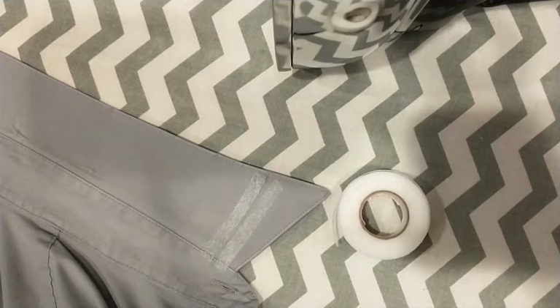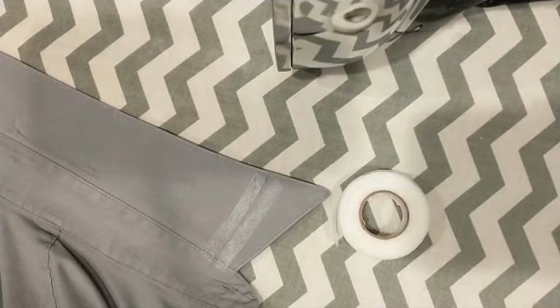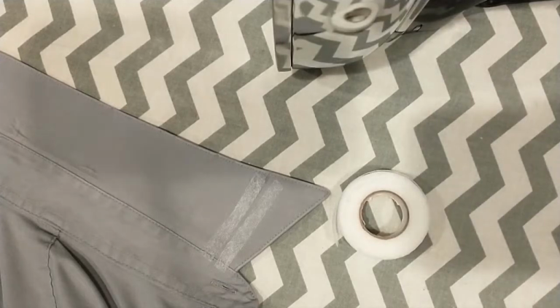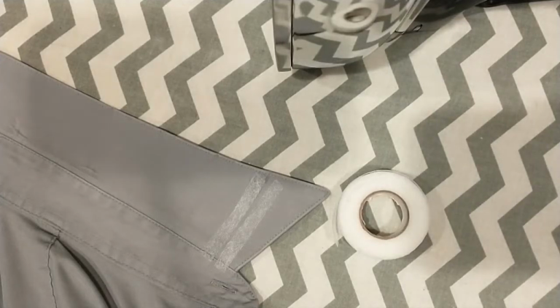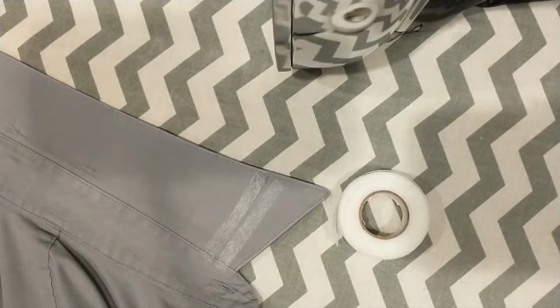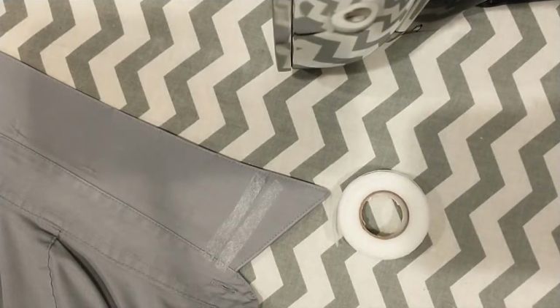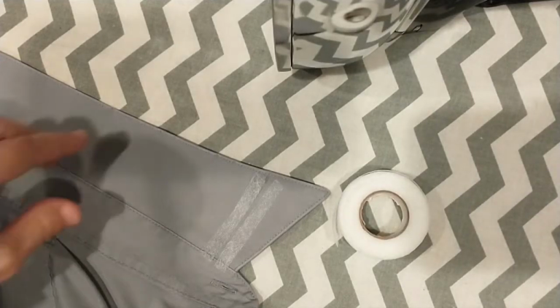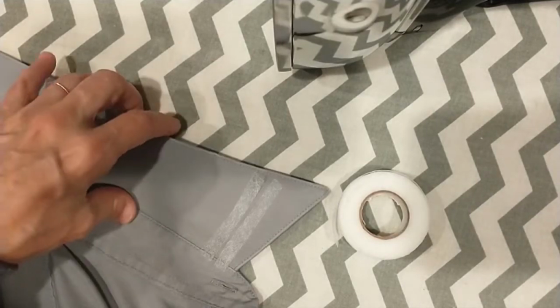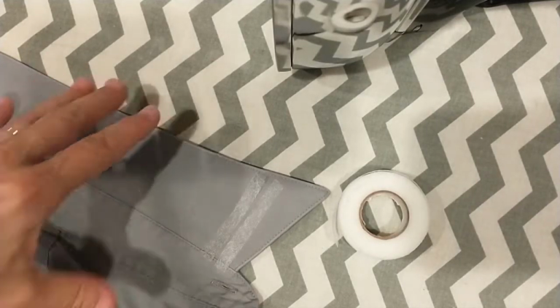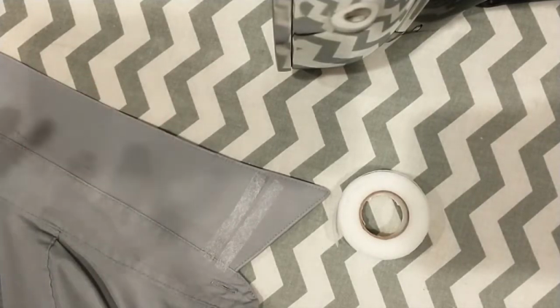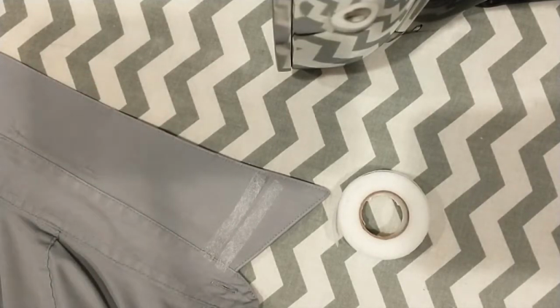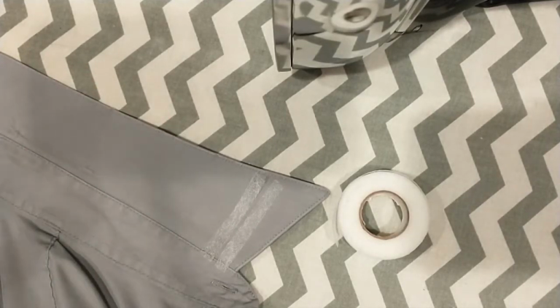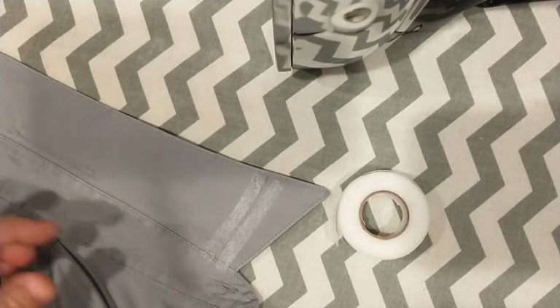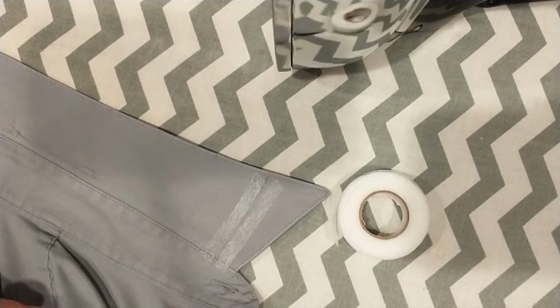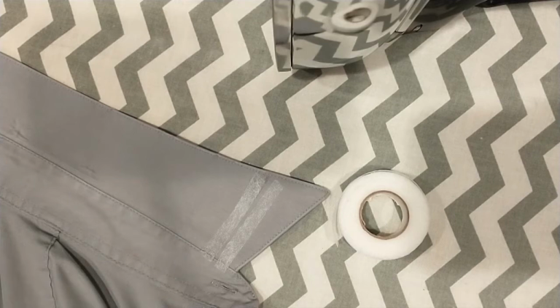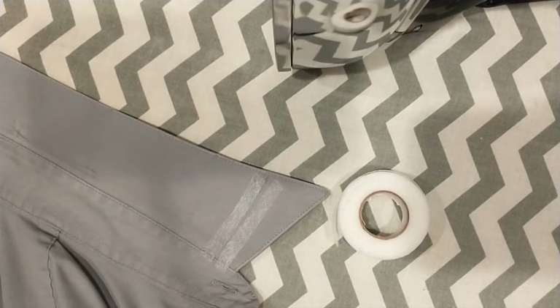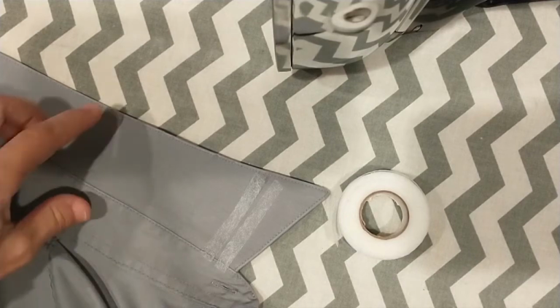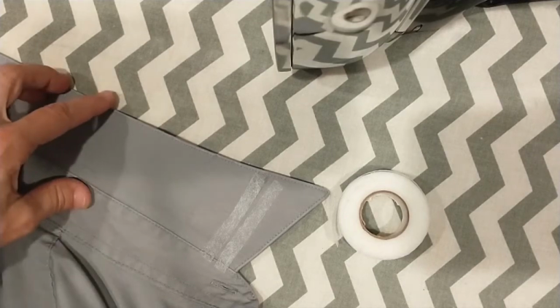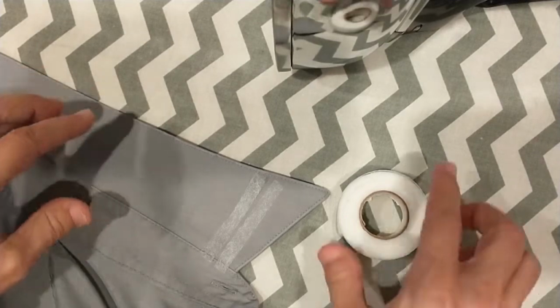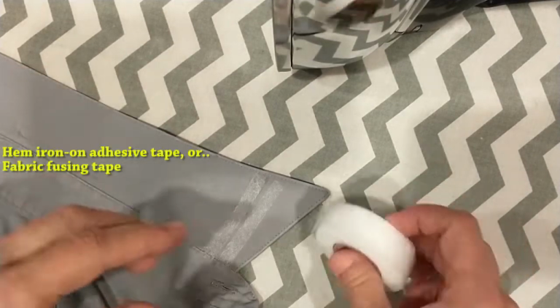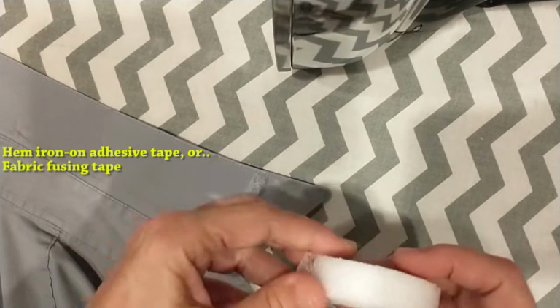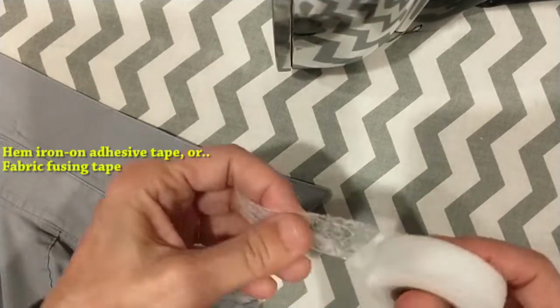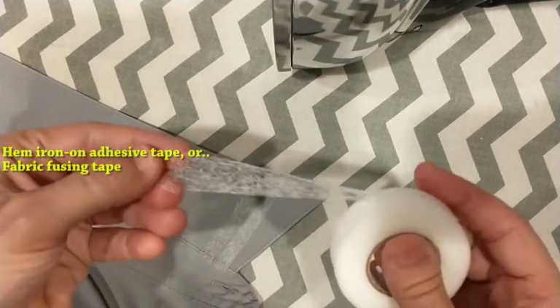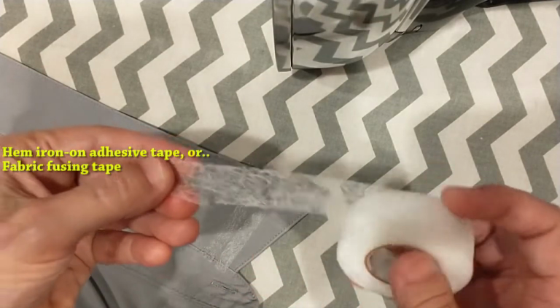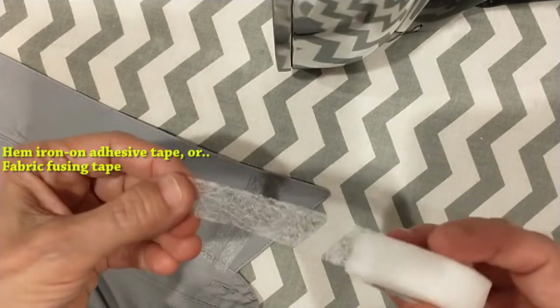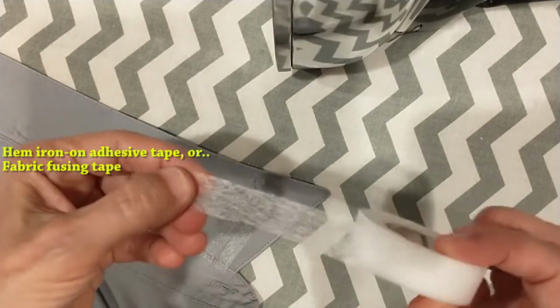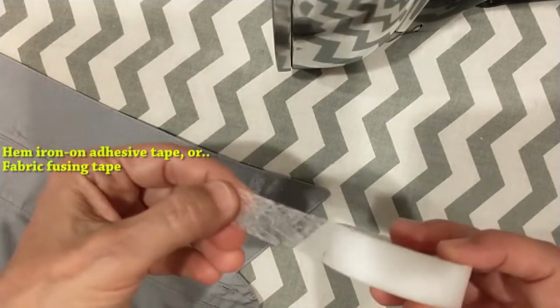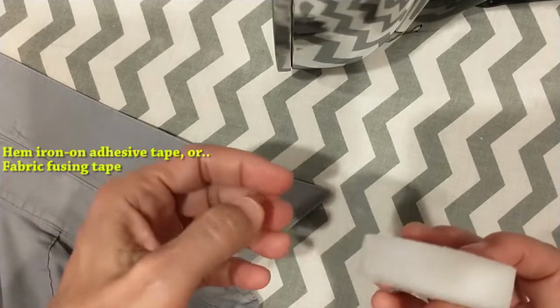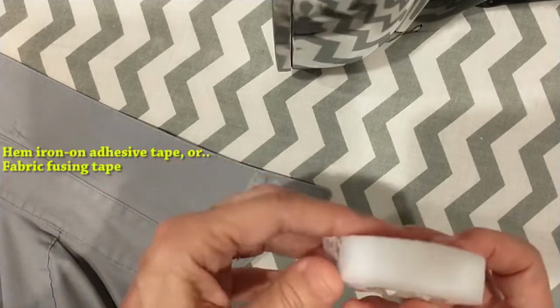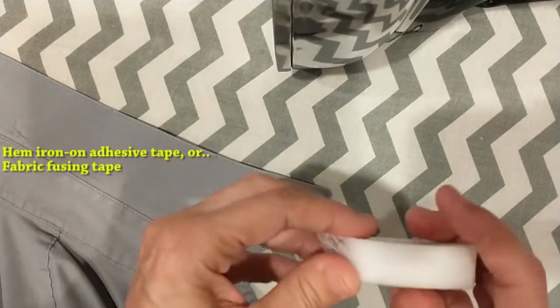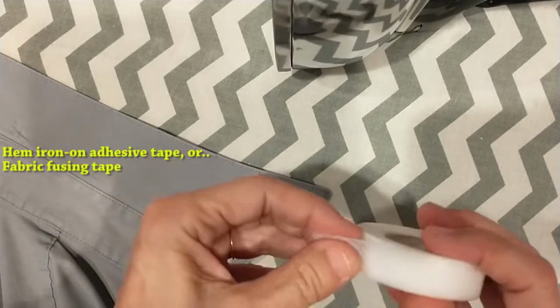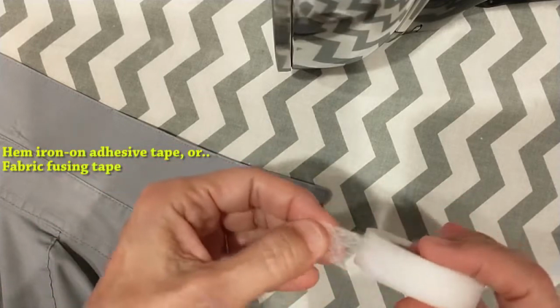To prevent your dress shirt collar from totally flattening out without having to use a collar stay, find this stuff in your sewing area — it's like temporary hem holder.